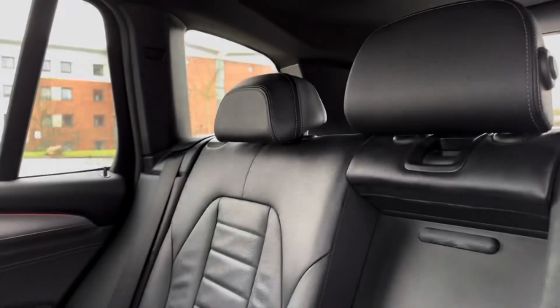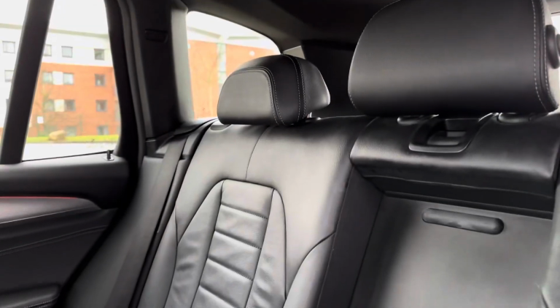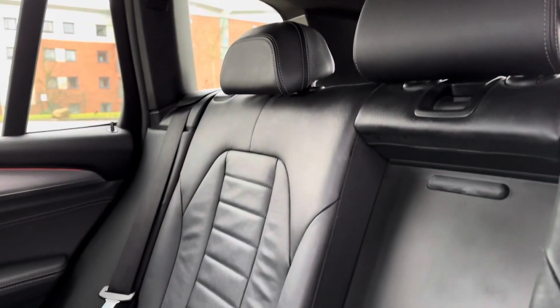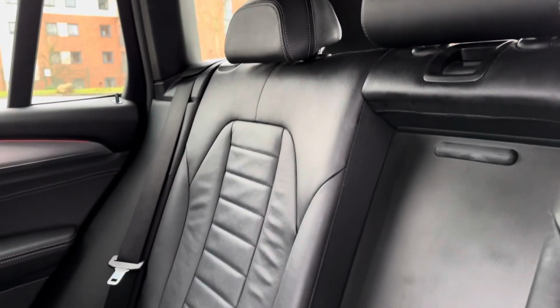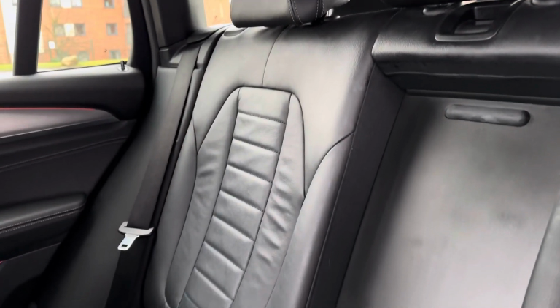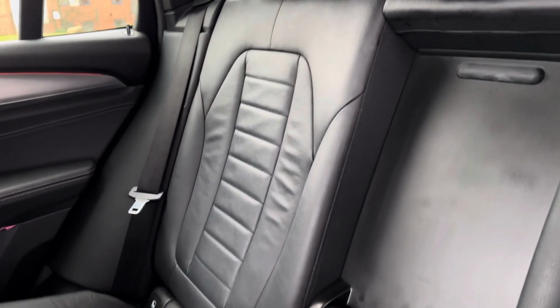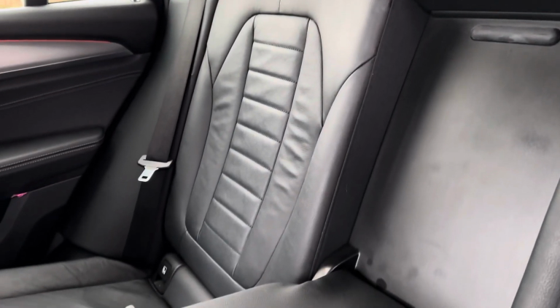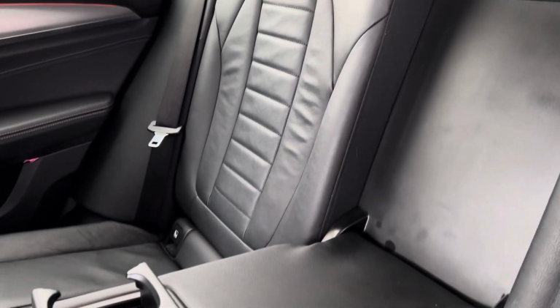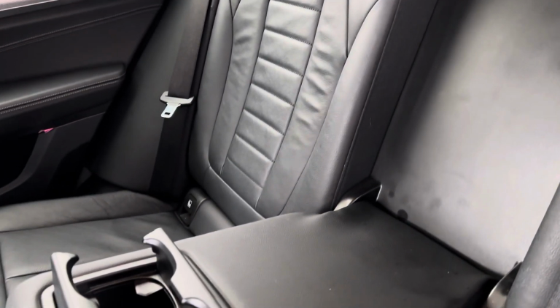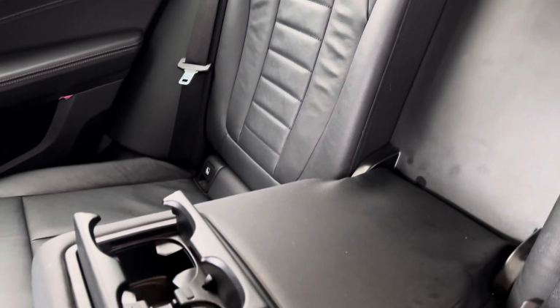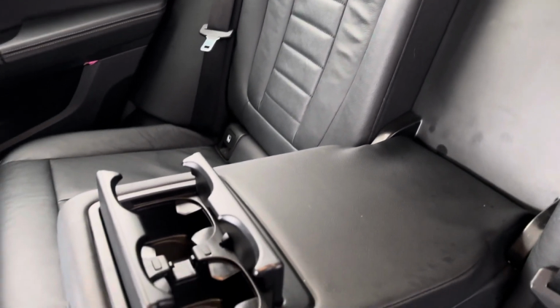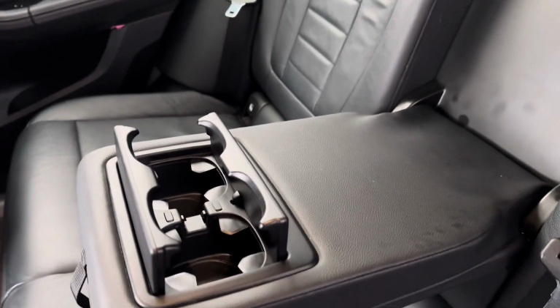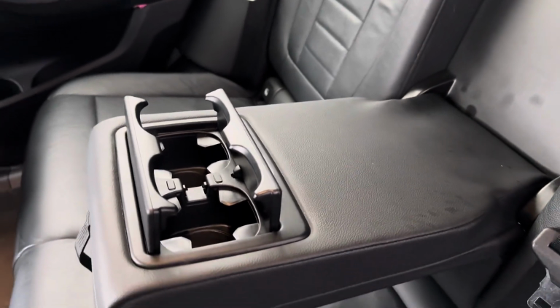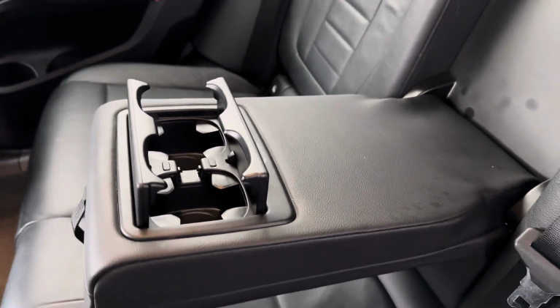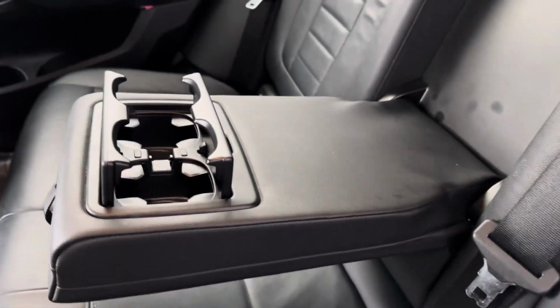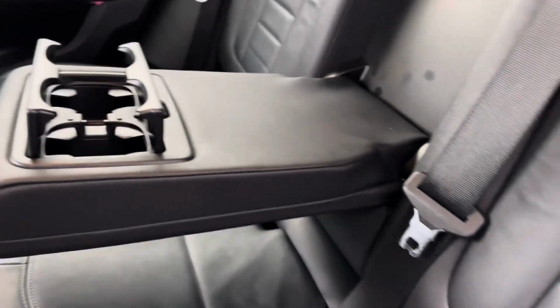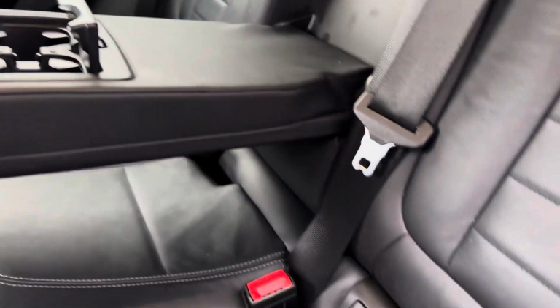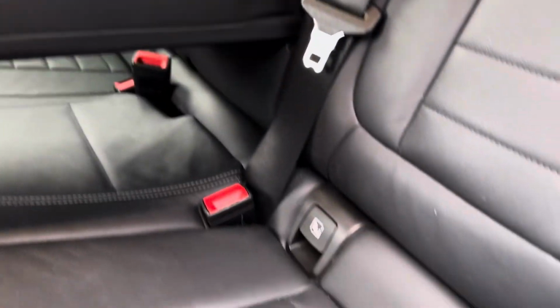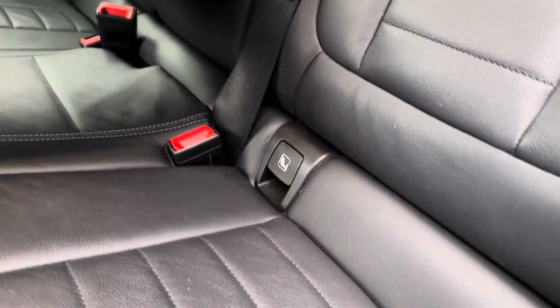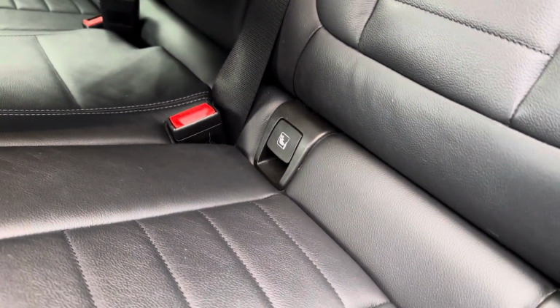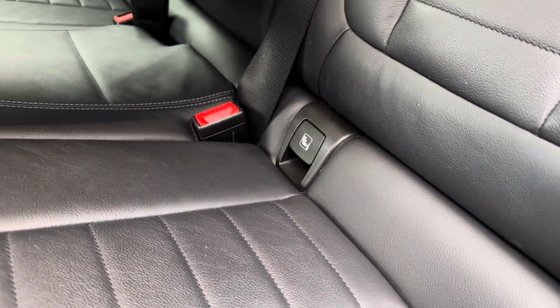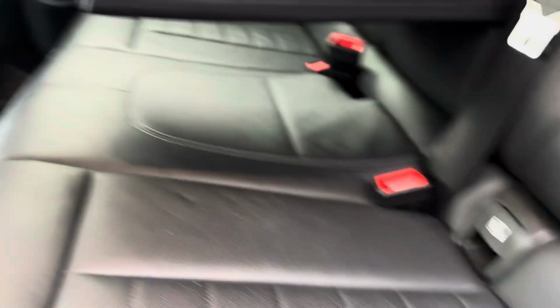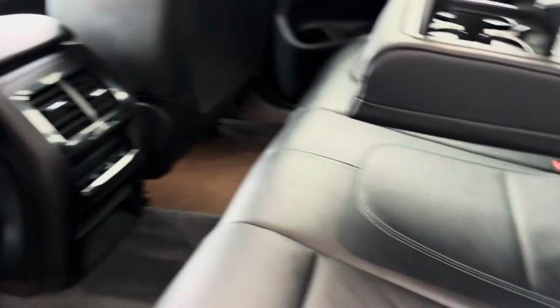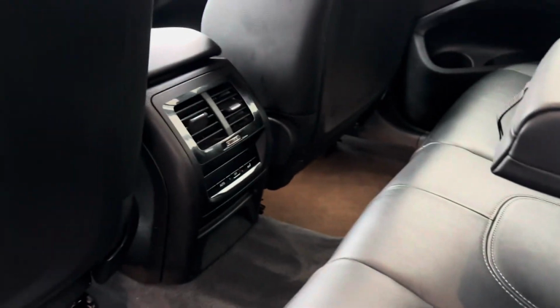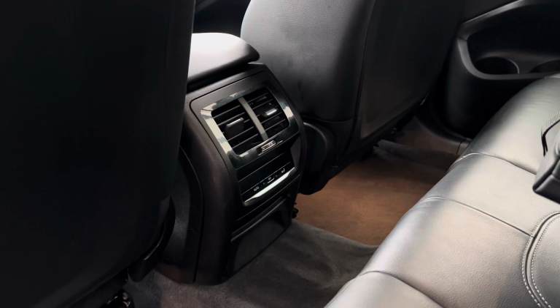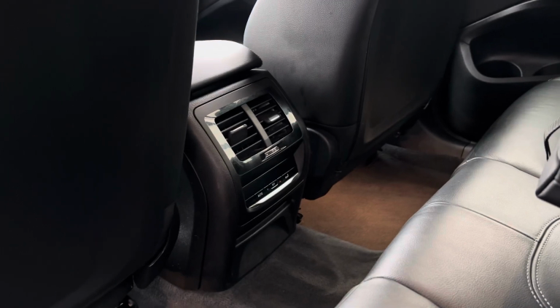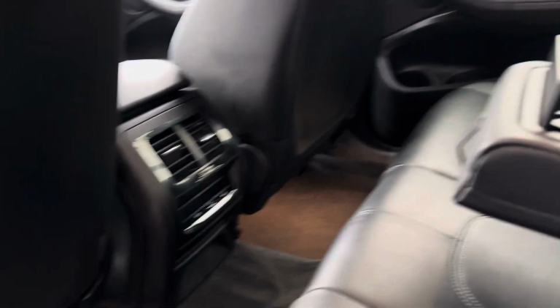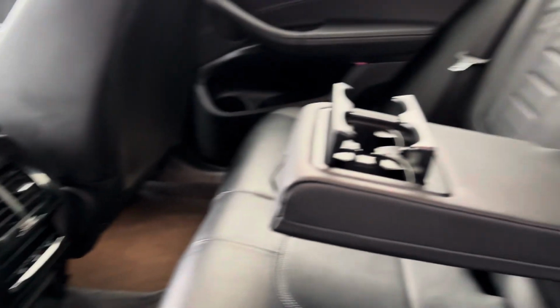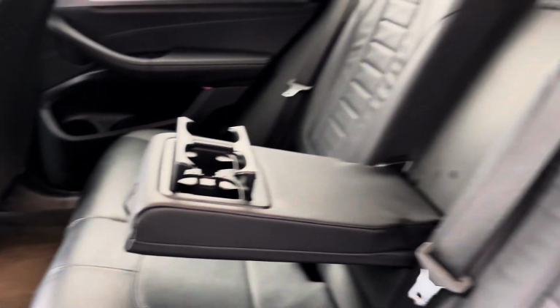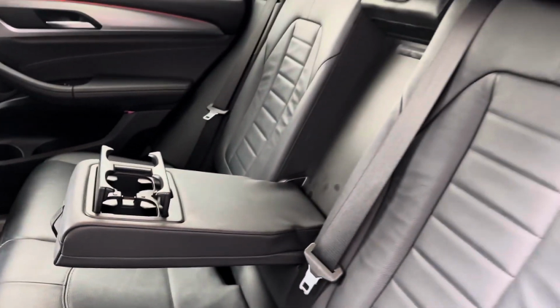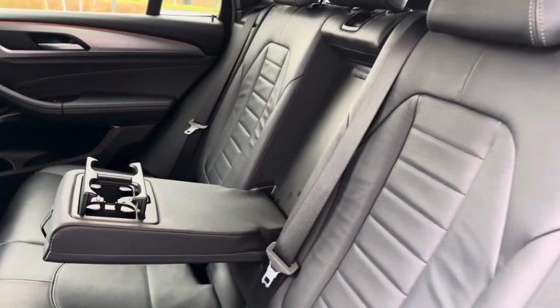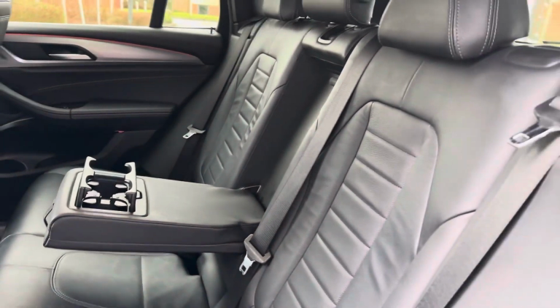The interior is luxurious with the full leather upholstery, leather centre armrest and two cup holders. There's also isofix points should you need them, and also rear air vents keeping you warm in the winter and cool in the summer.